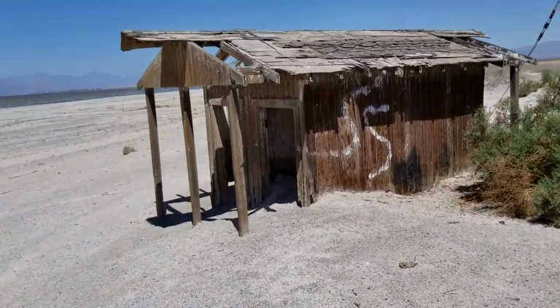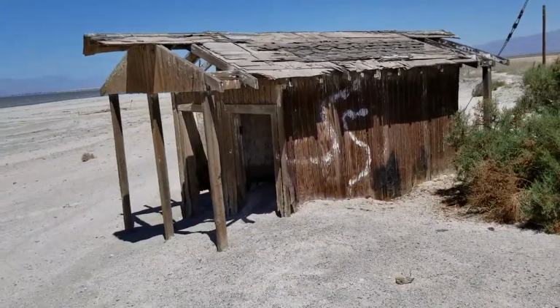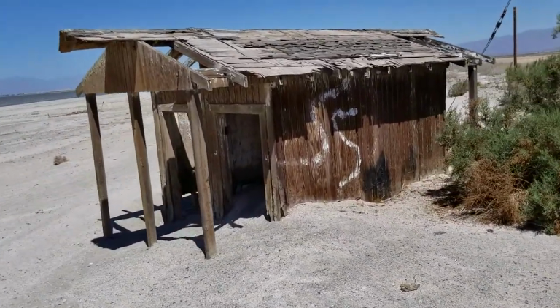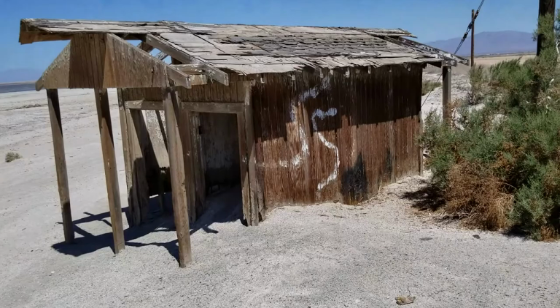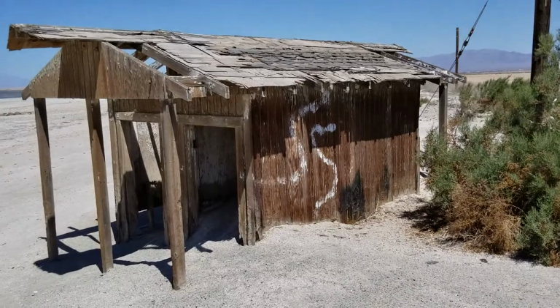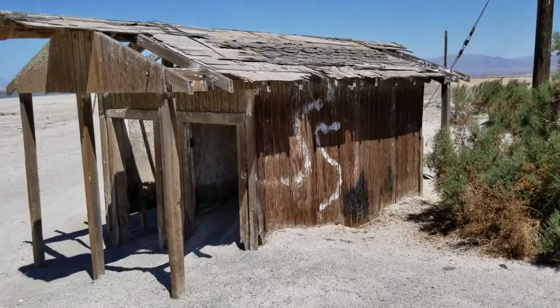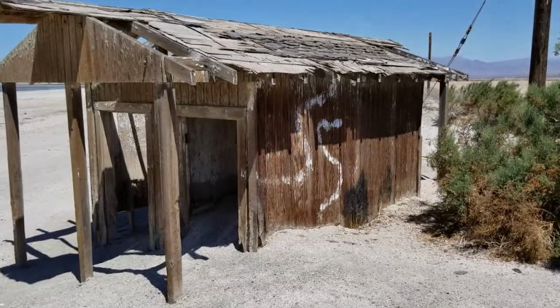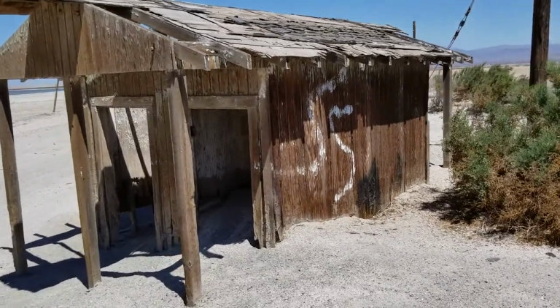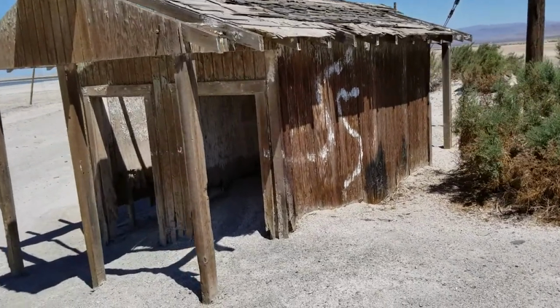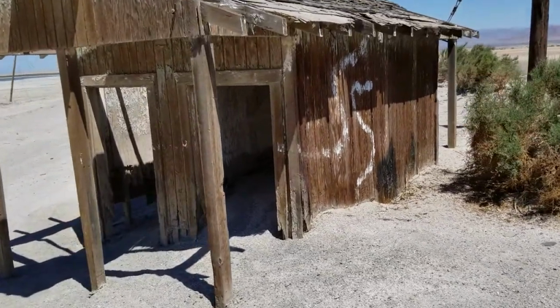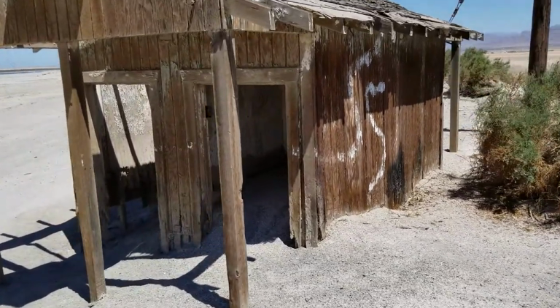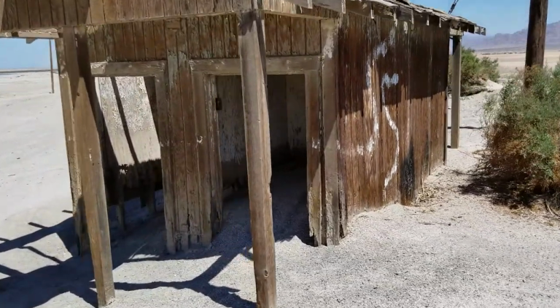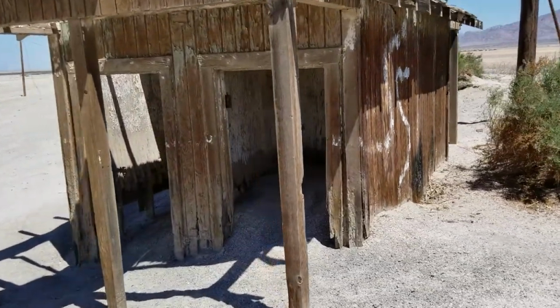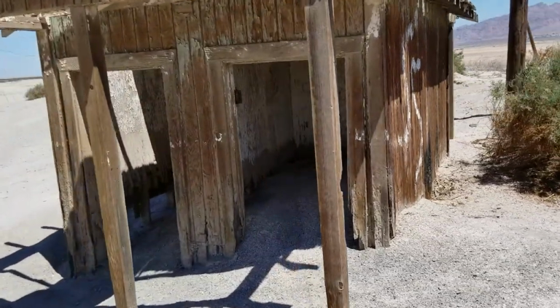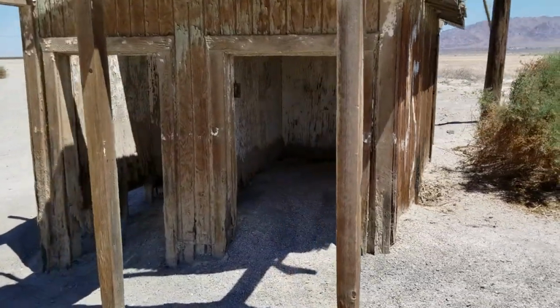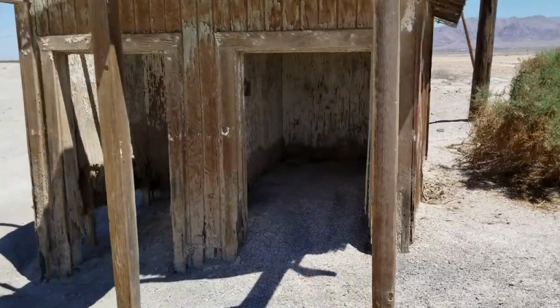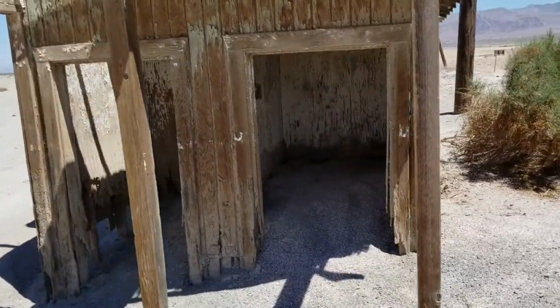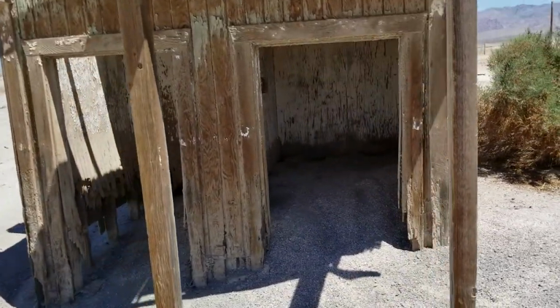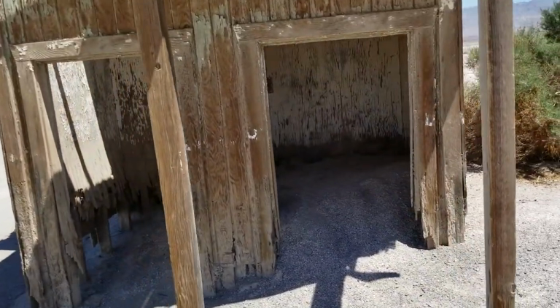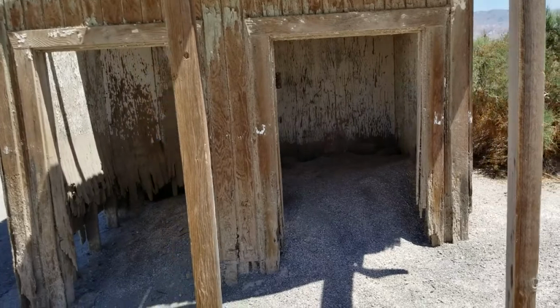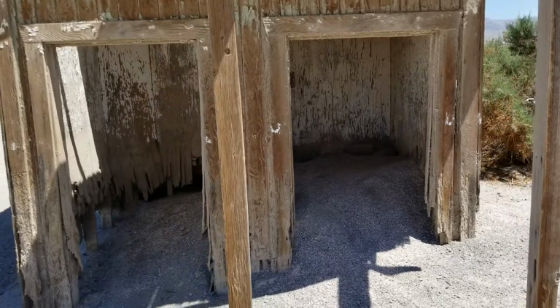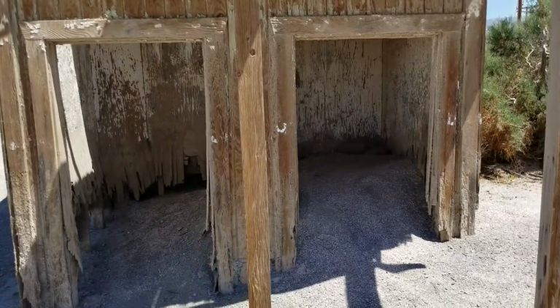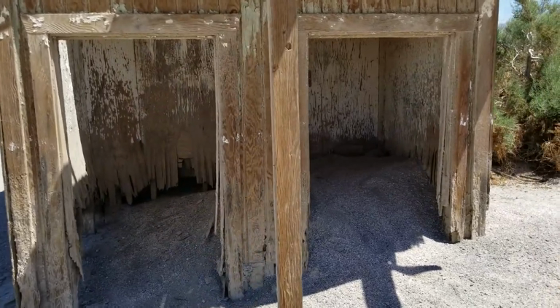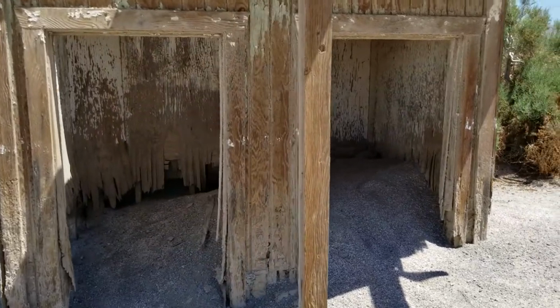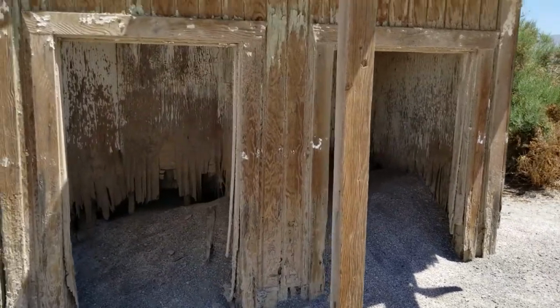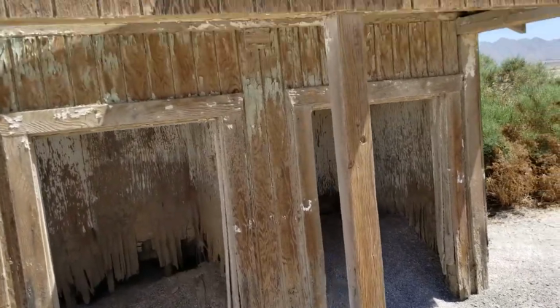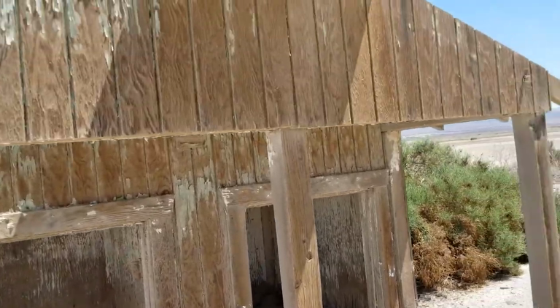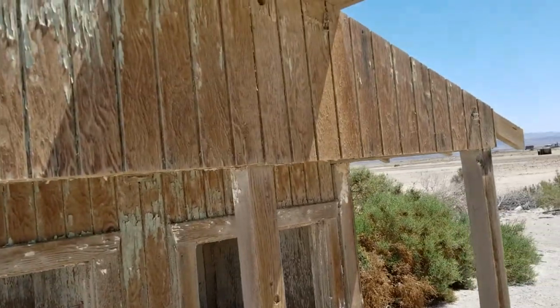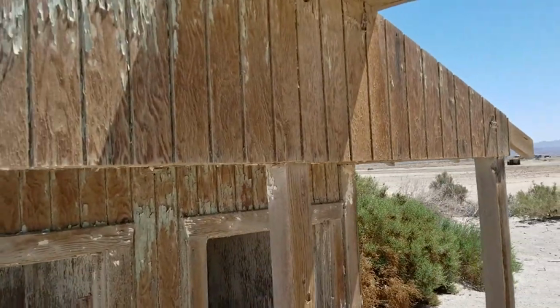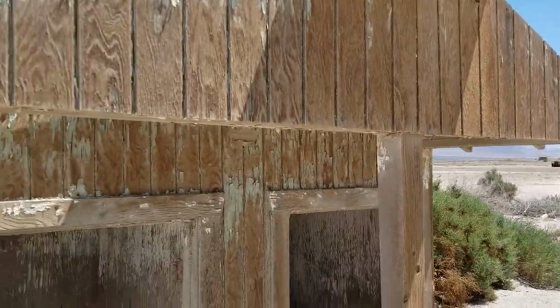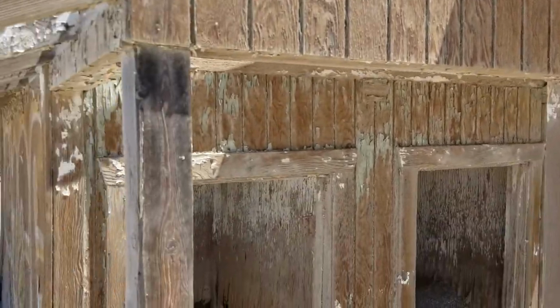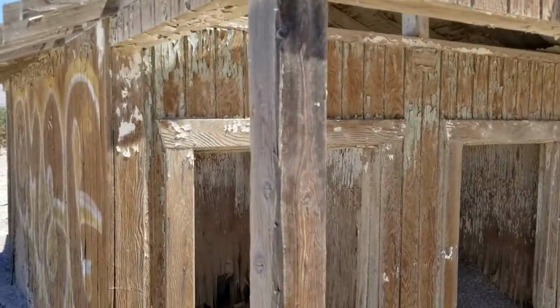In this one you can really see the actual toilets because they're buried in the sand. I've got some interesting weathering on this.